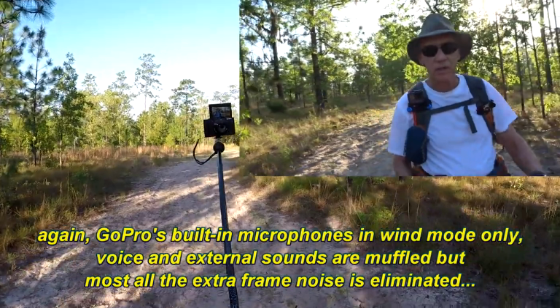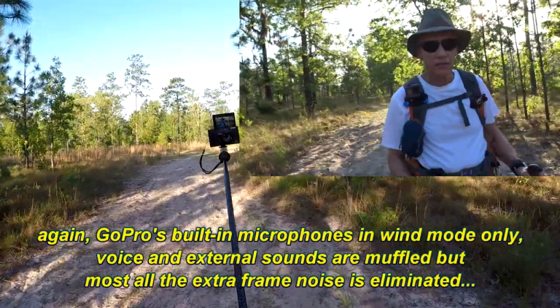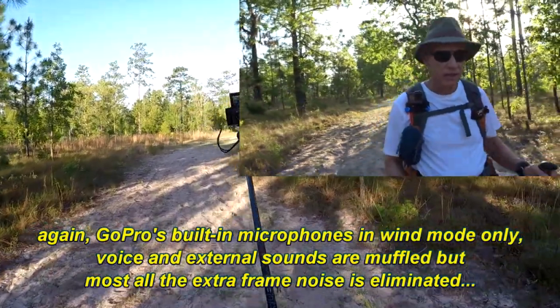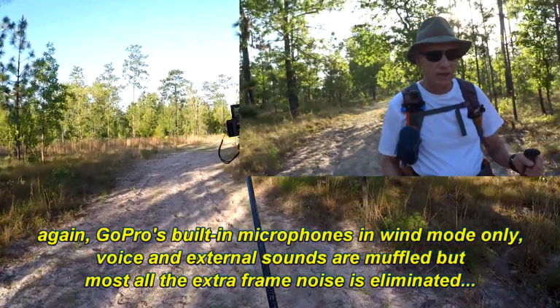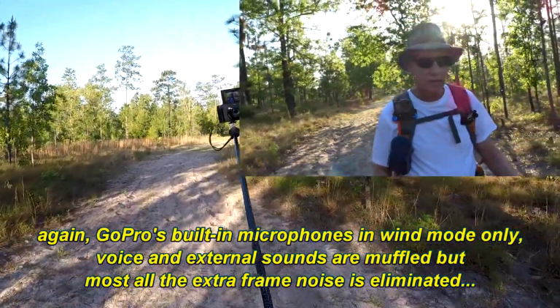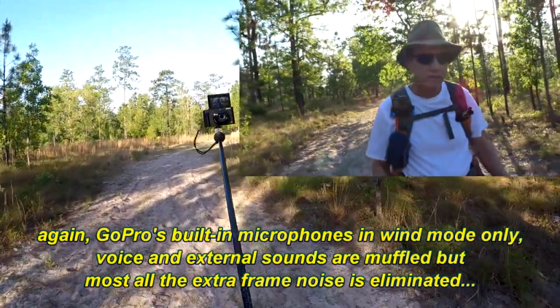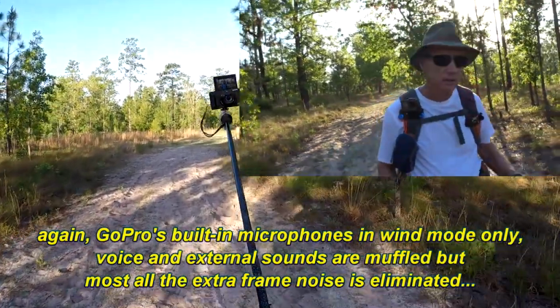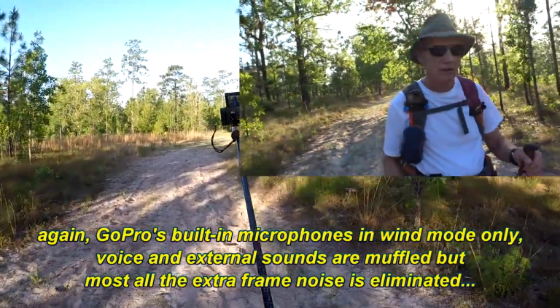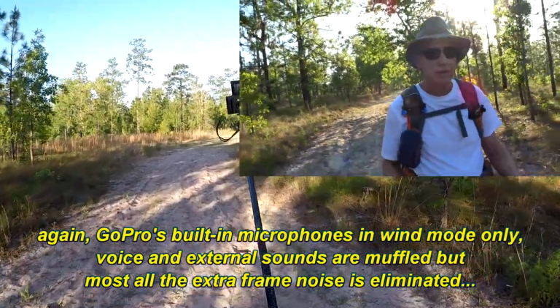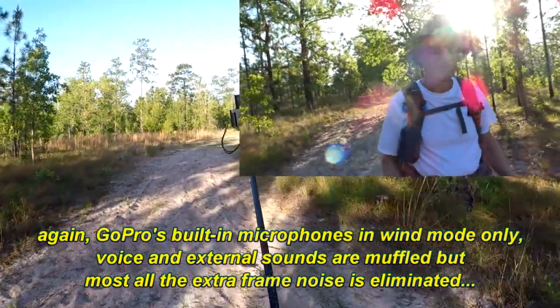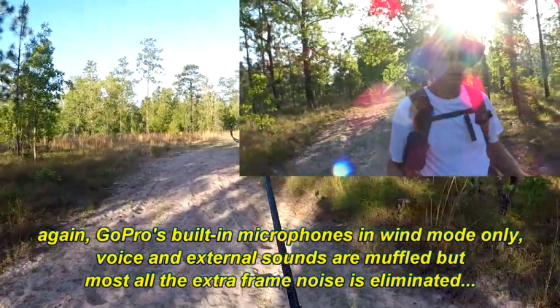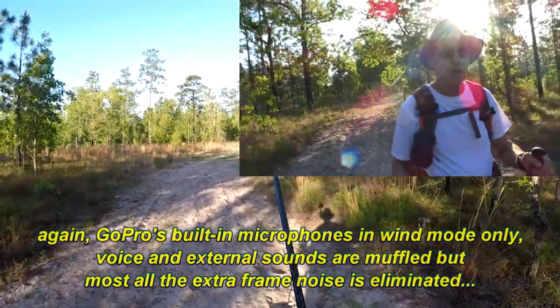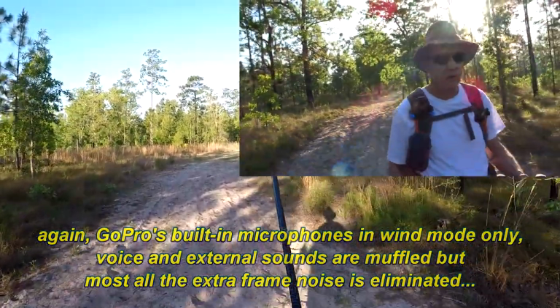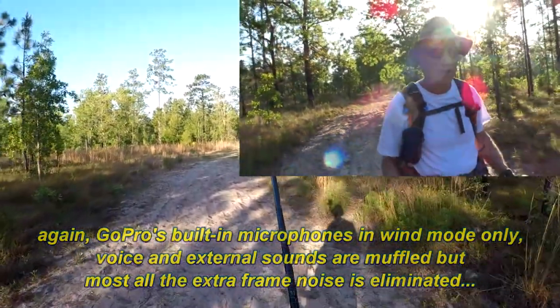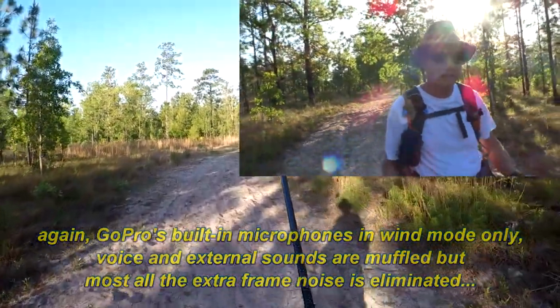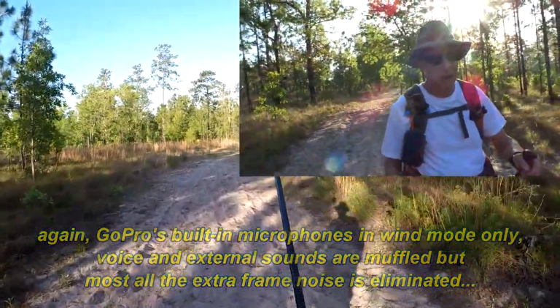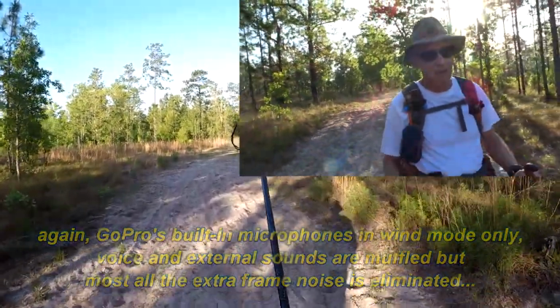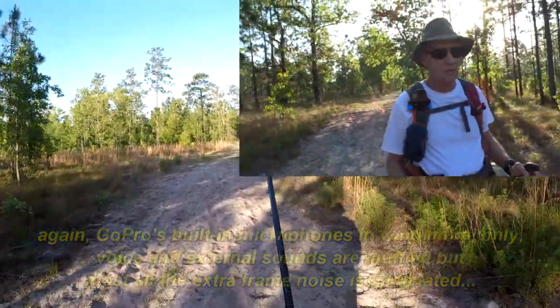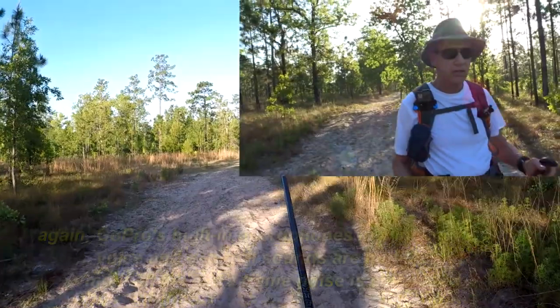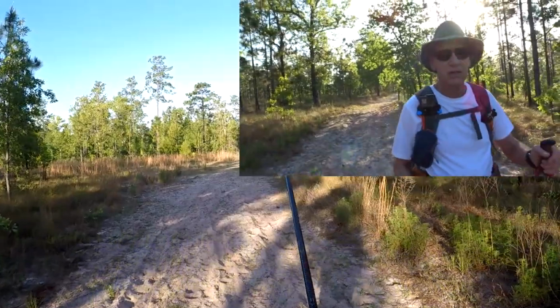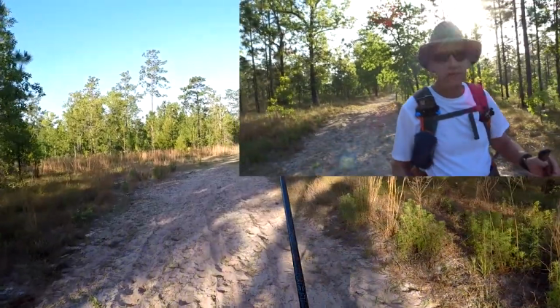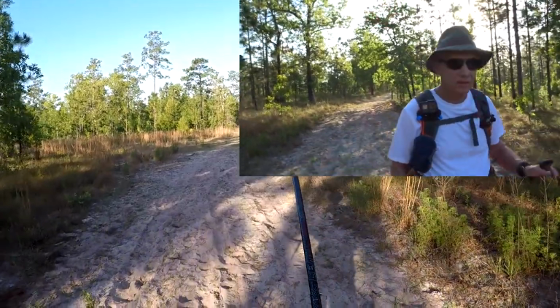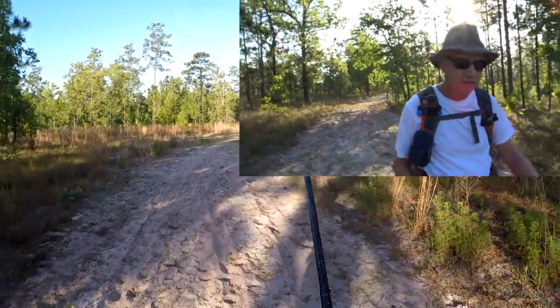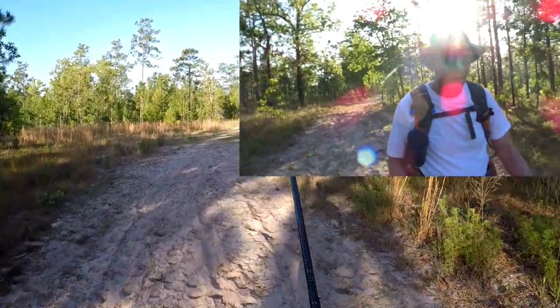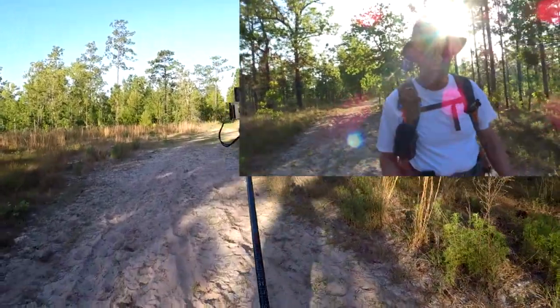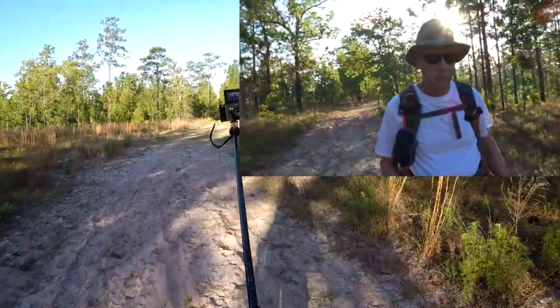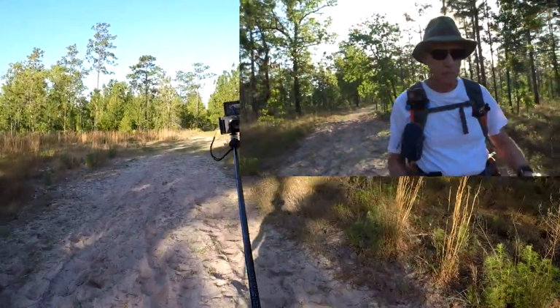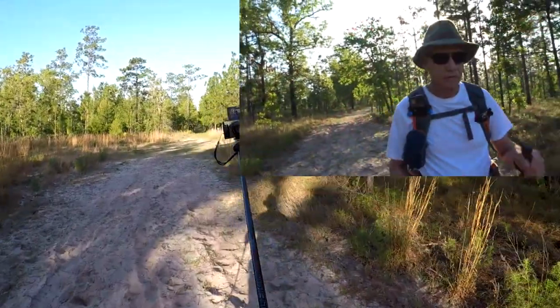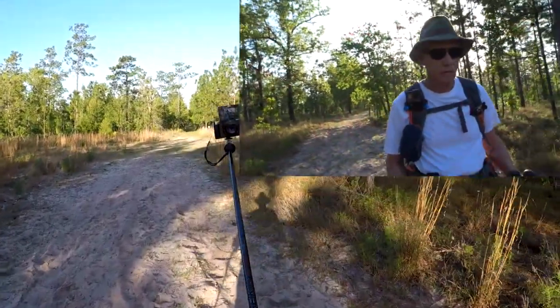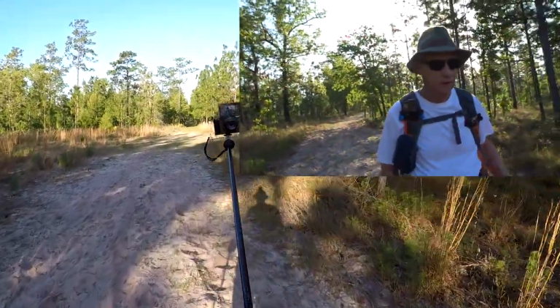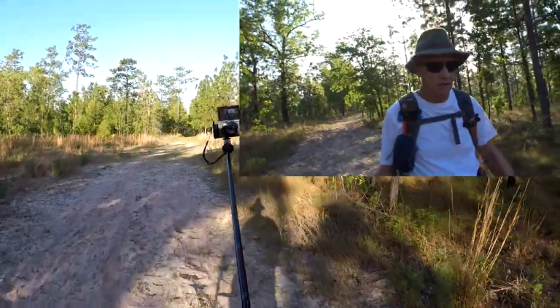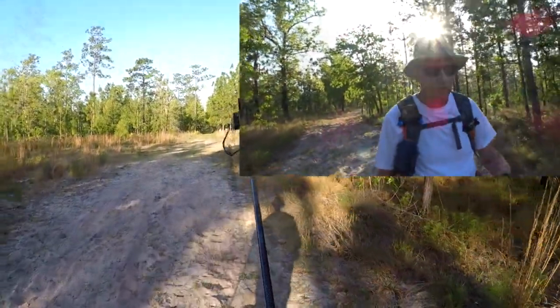Yellow flies are out. I really don't like those things. I'd rather put up with mosquitoes than yellow flies.